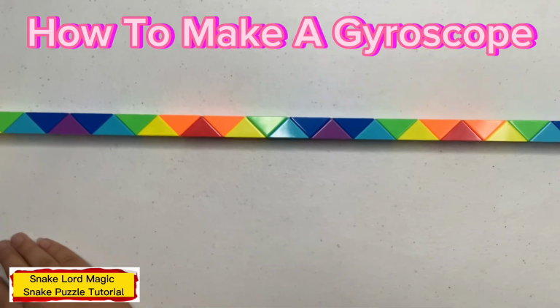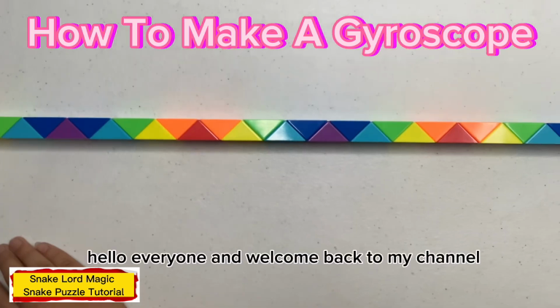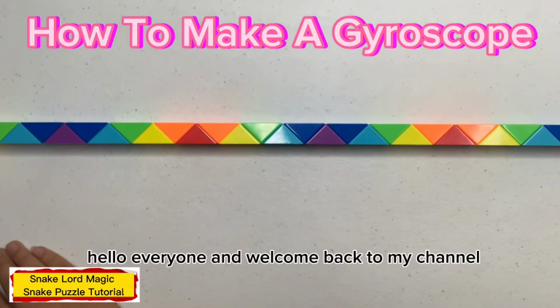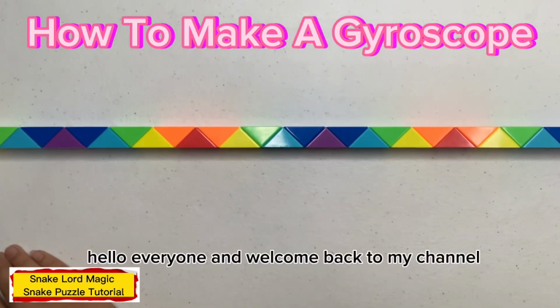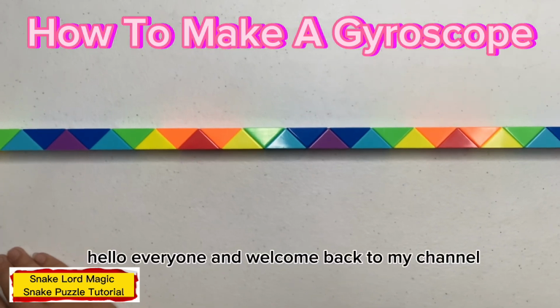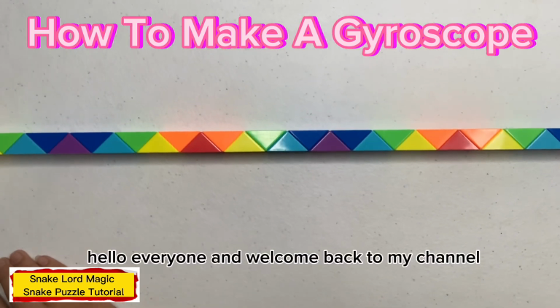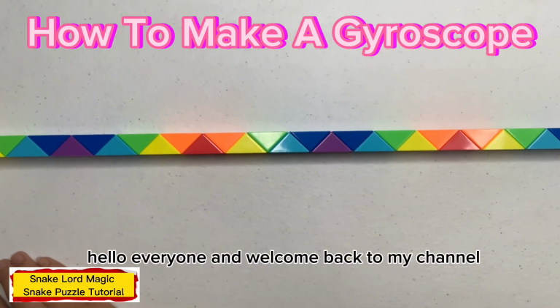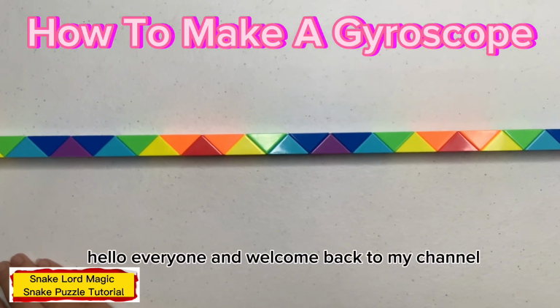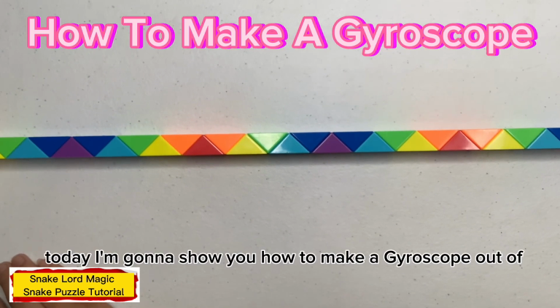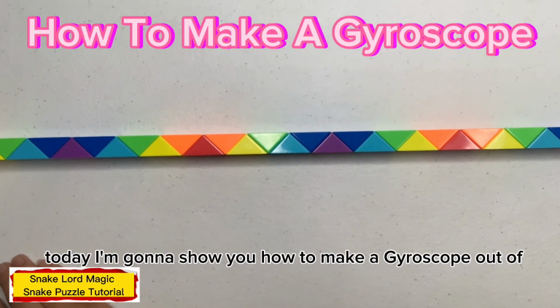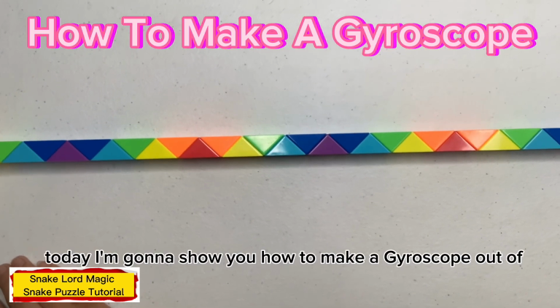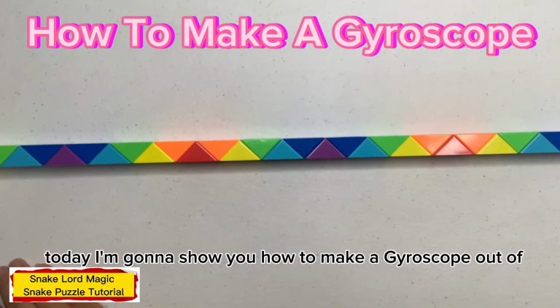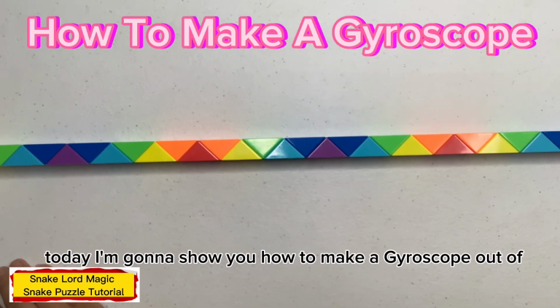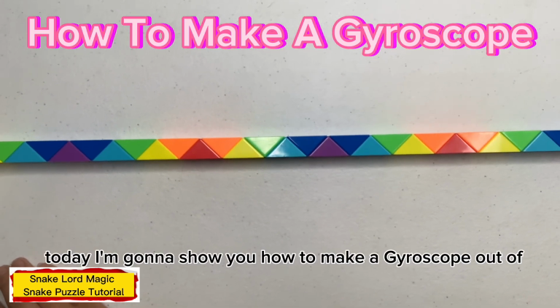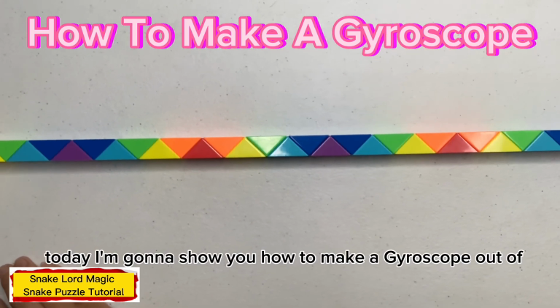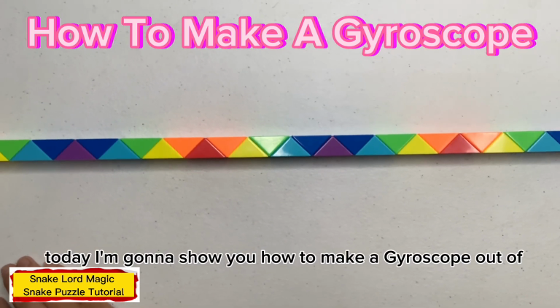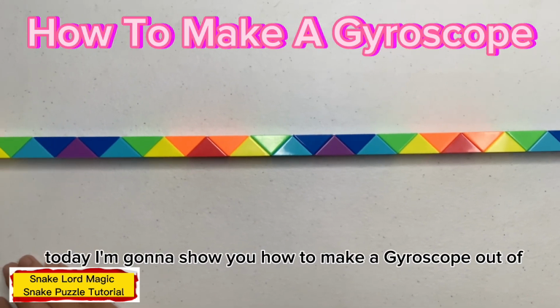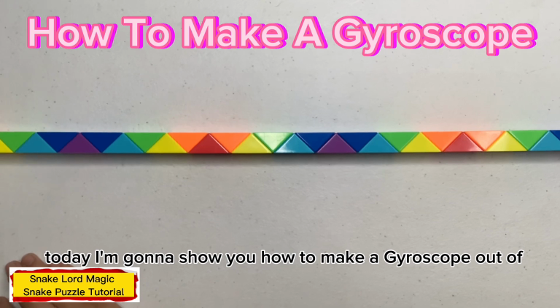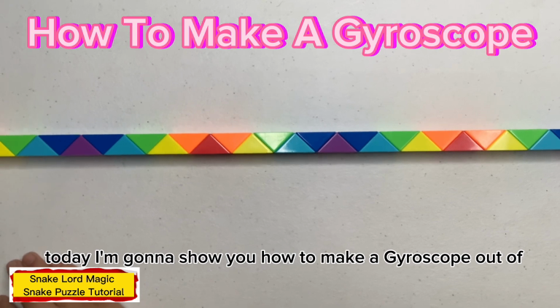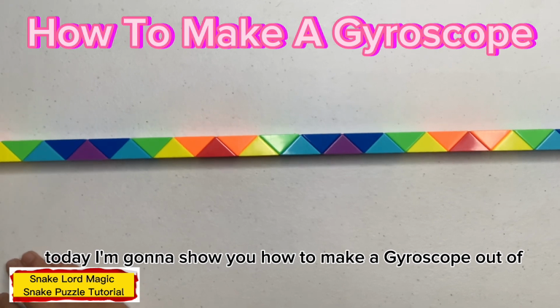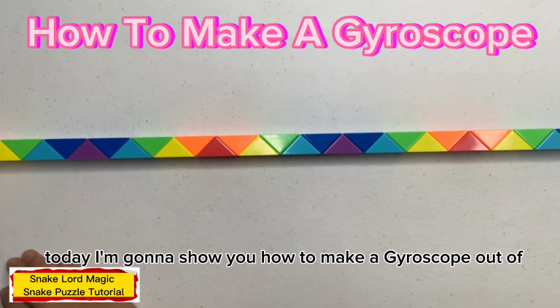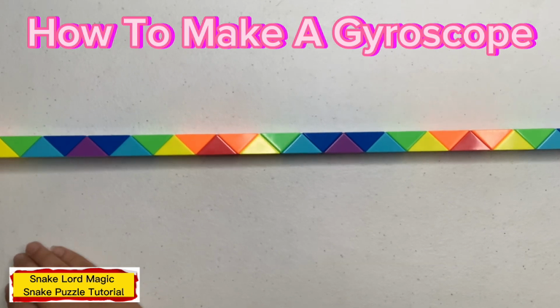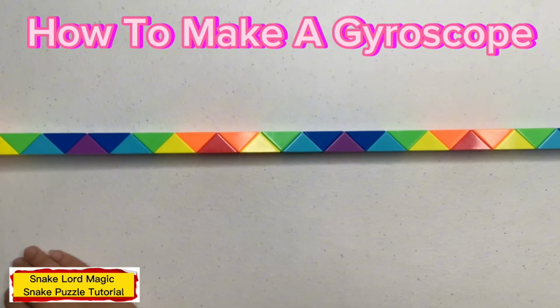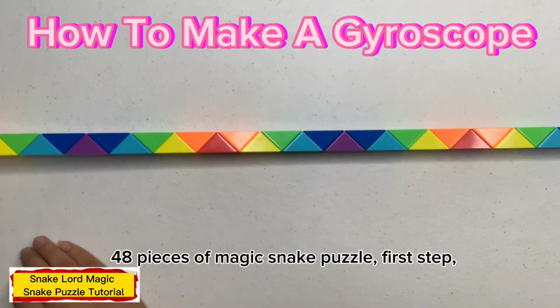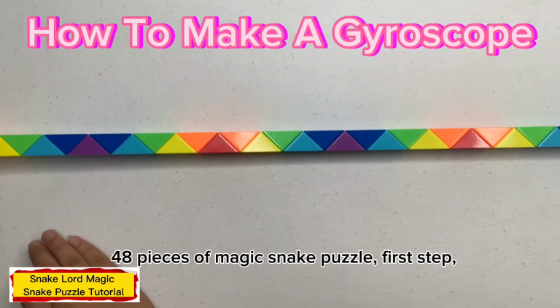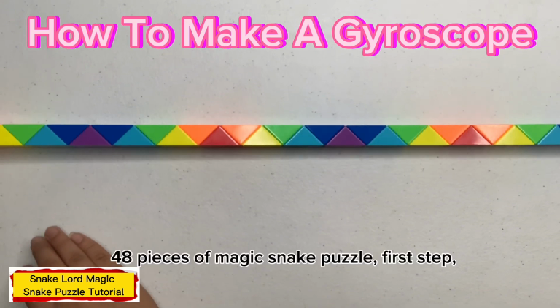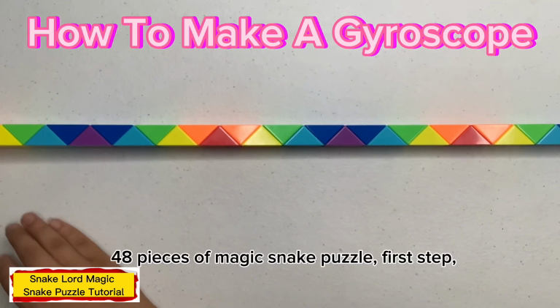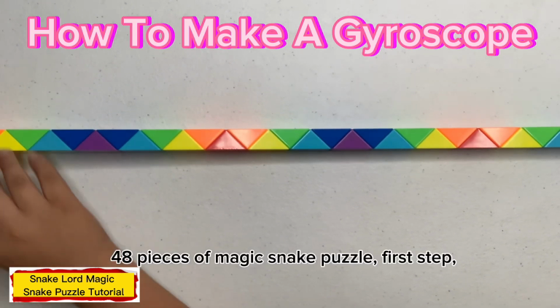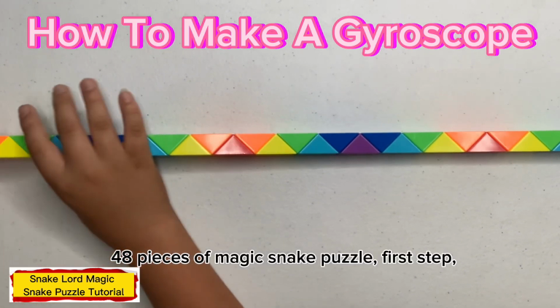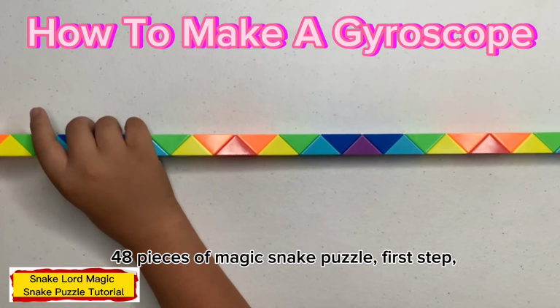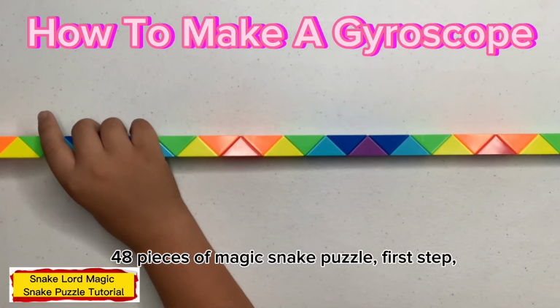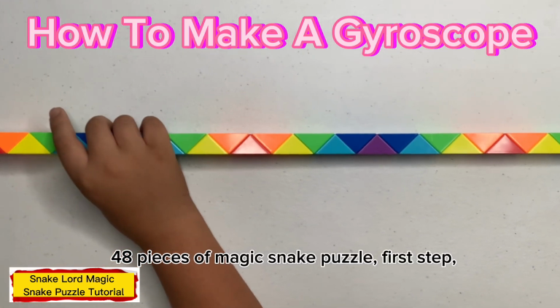Hello everyone, and welcome back to my channel. Today I'm going to try out making a gyro out of 48 pieces of magic take. On the first step,